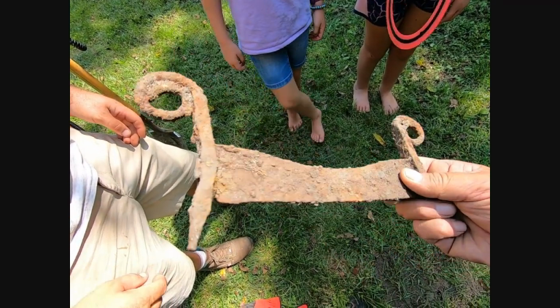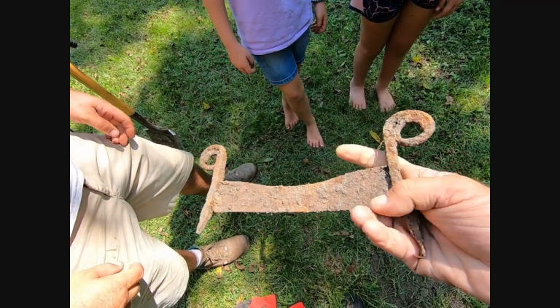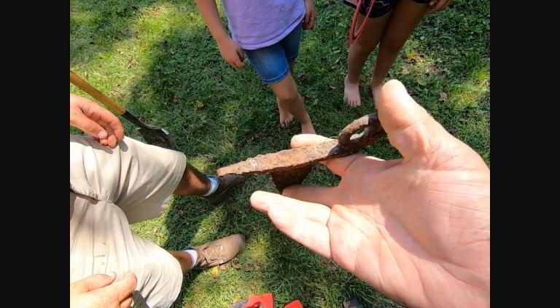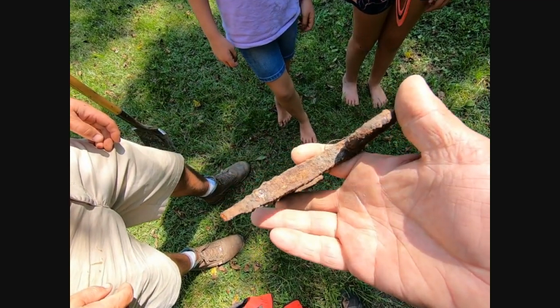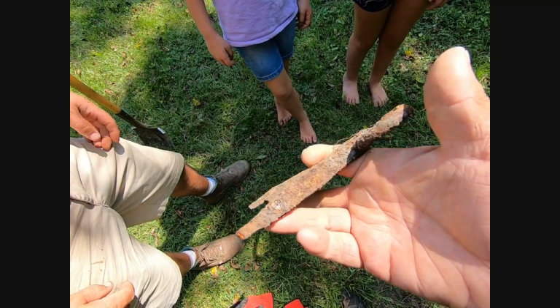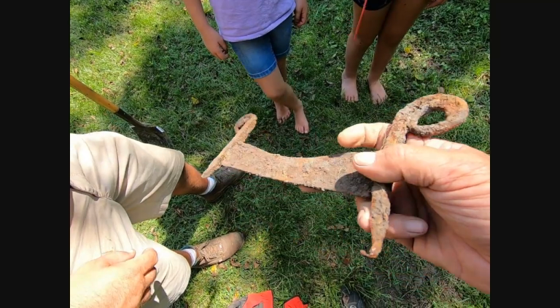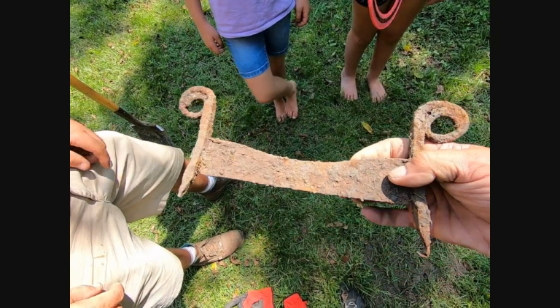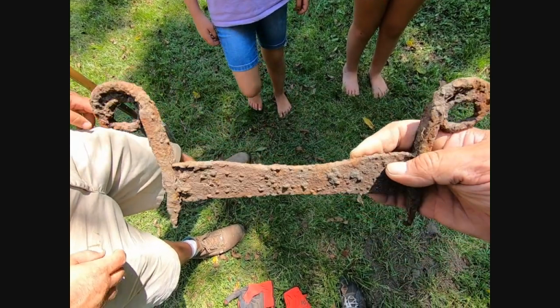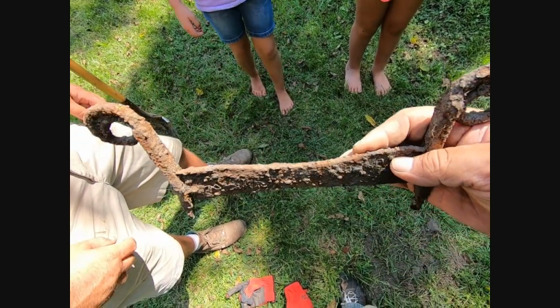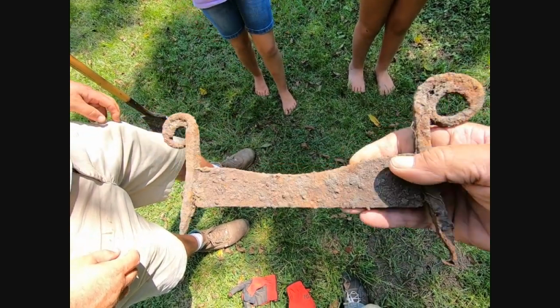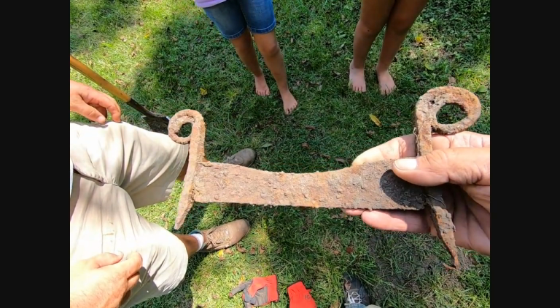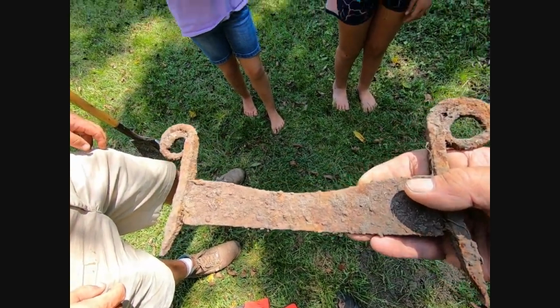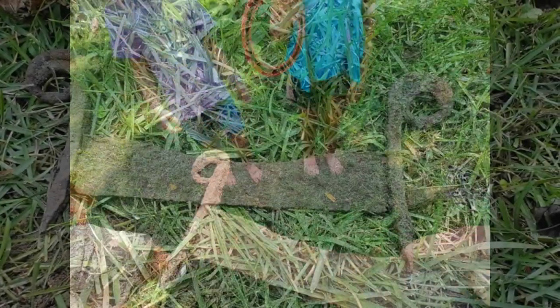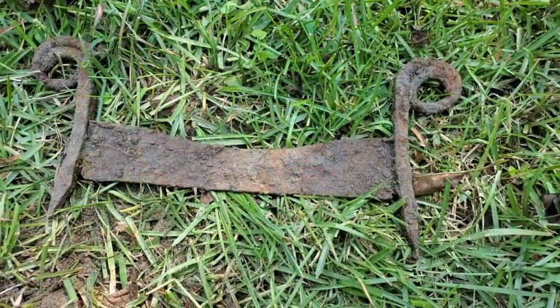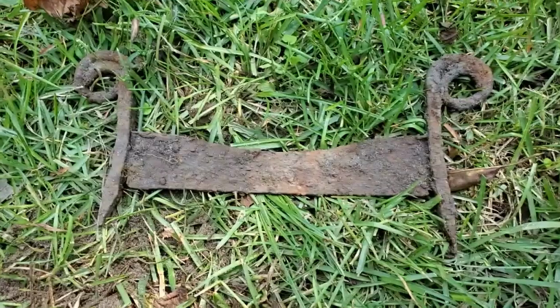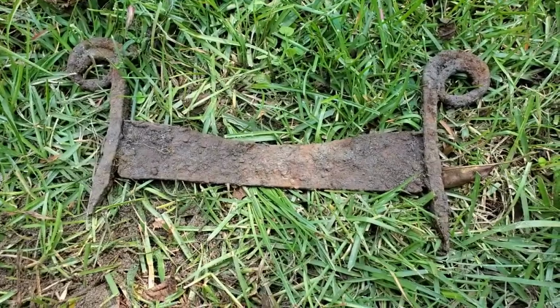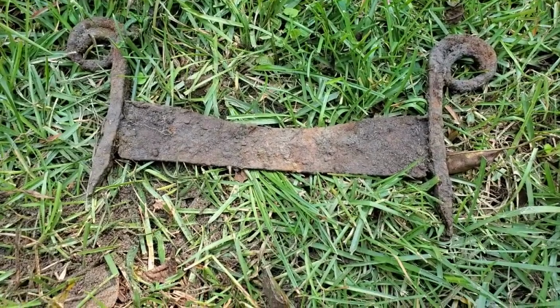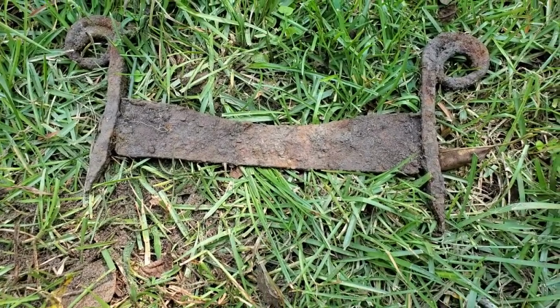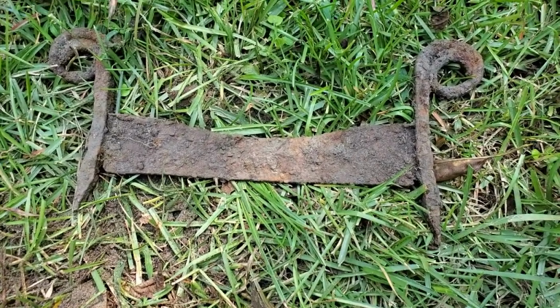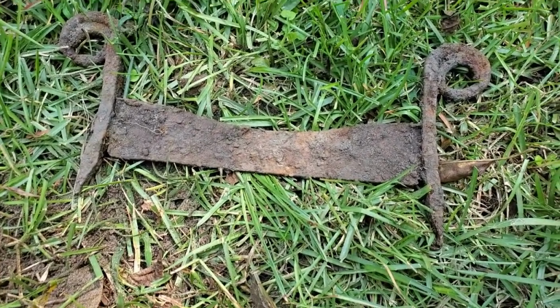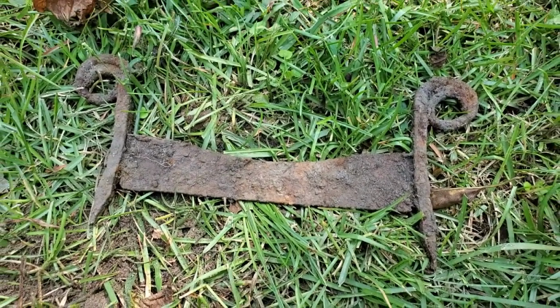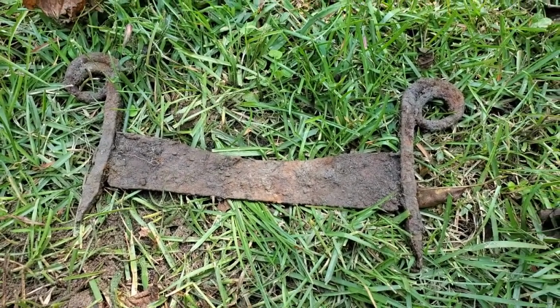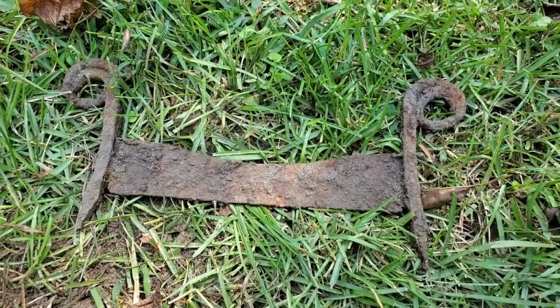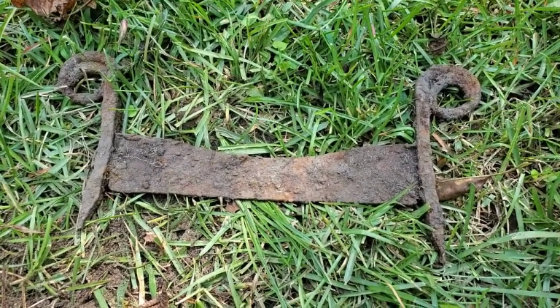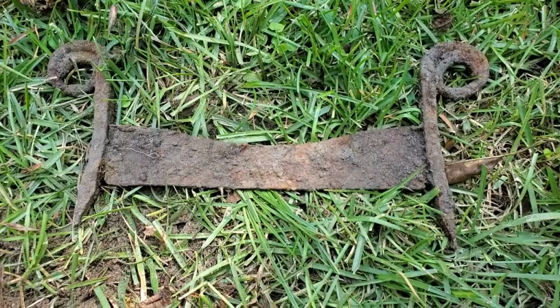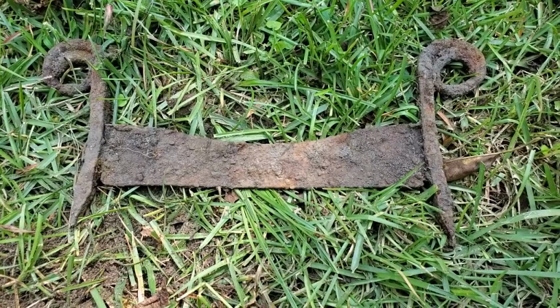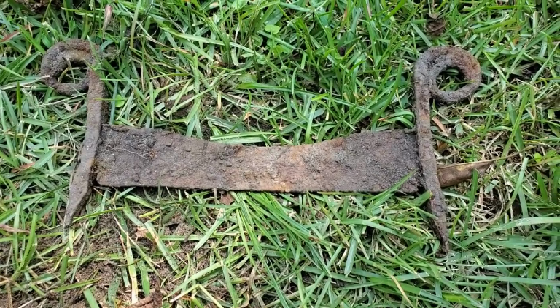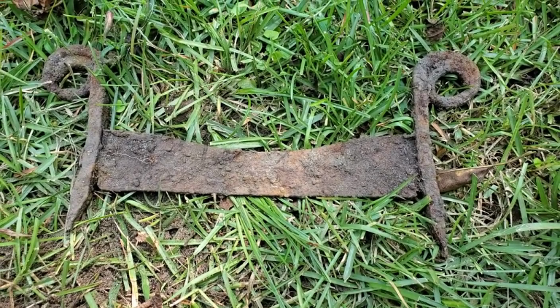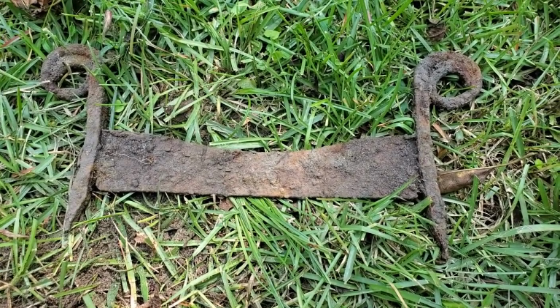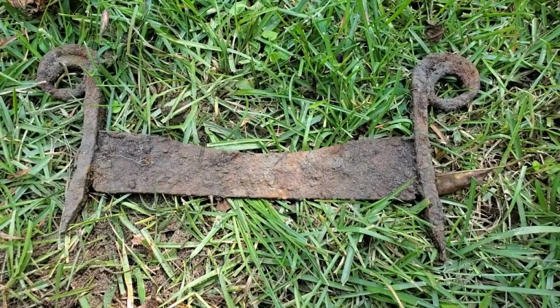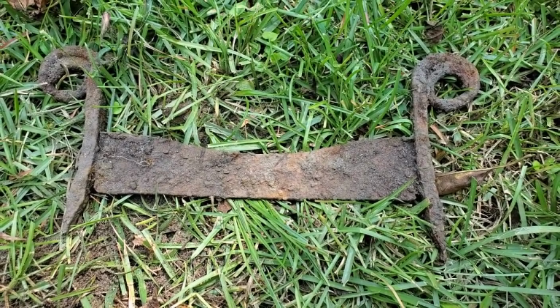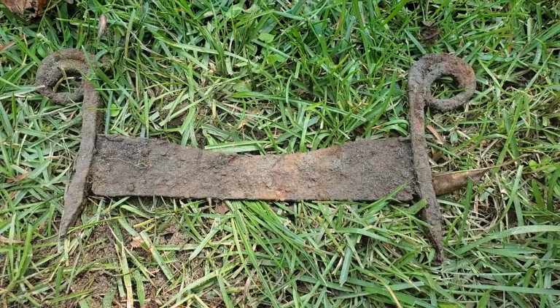It probably was mounted right there to the front porch of this house. Early 1800s, late 1700s? Yeah, probably early. The house was built in 1803, we think. And so it's probably from that period — 1803, 1804, 1805, something like that.